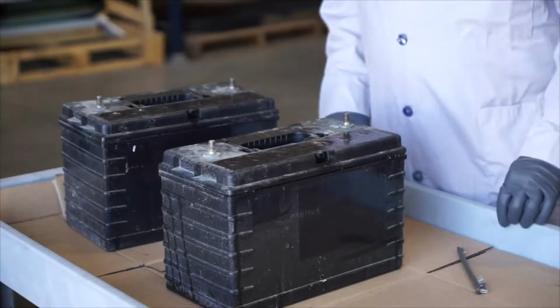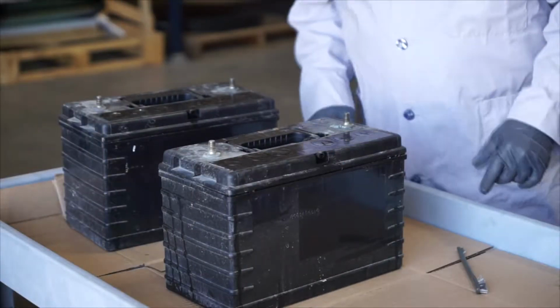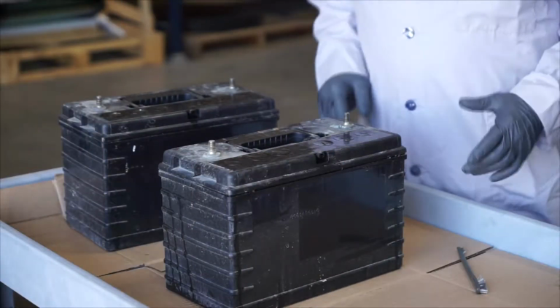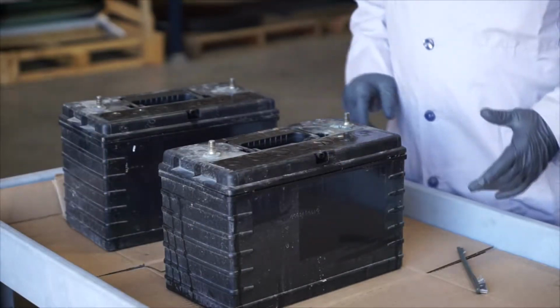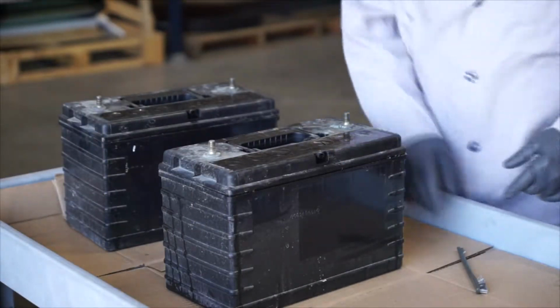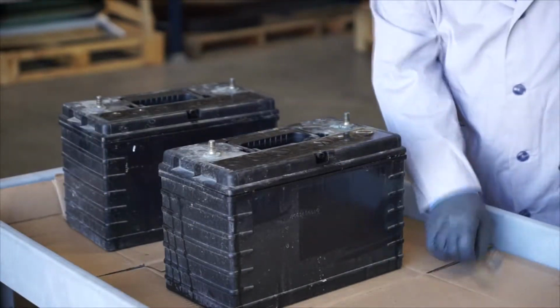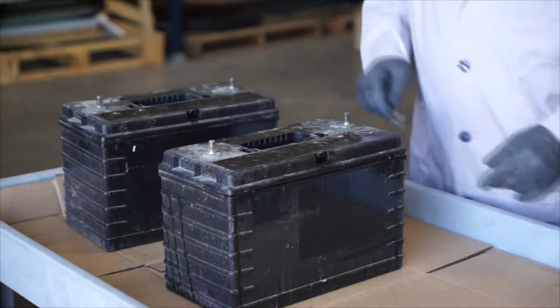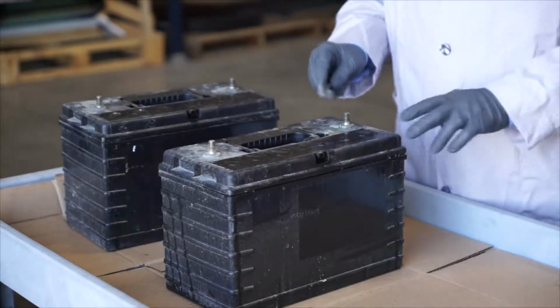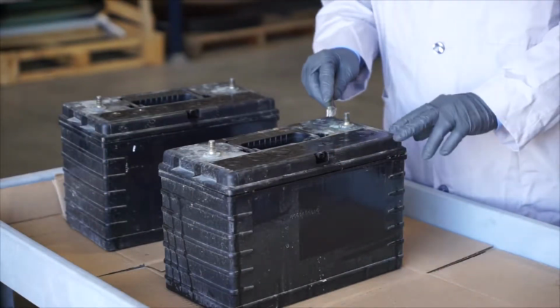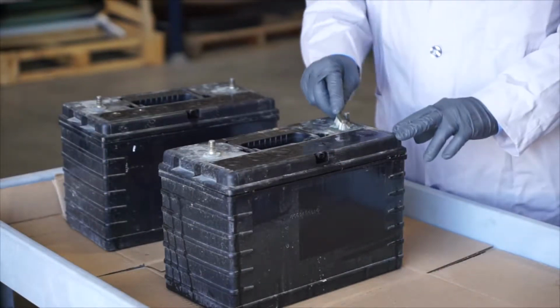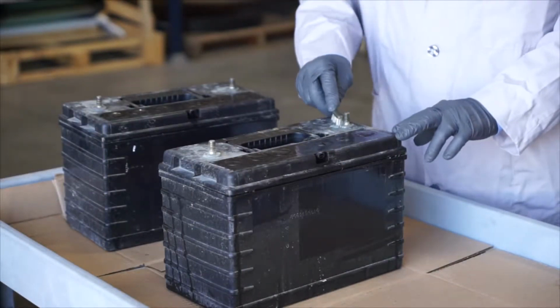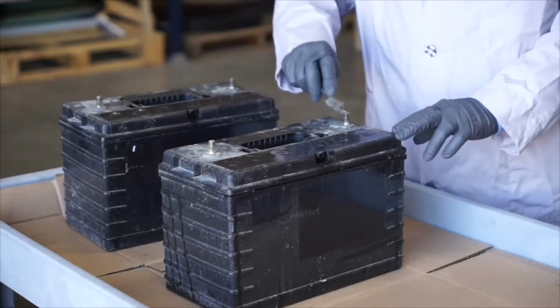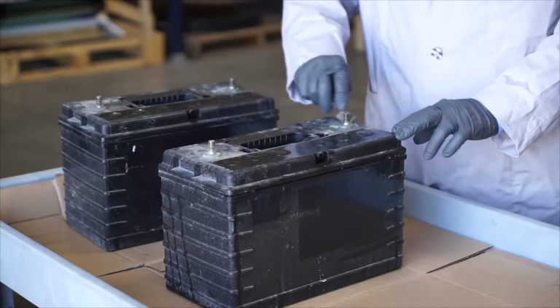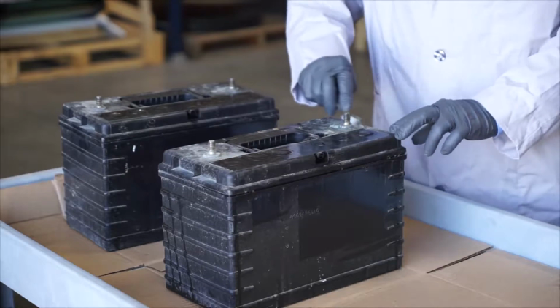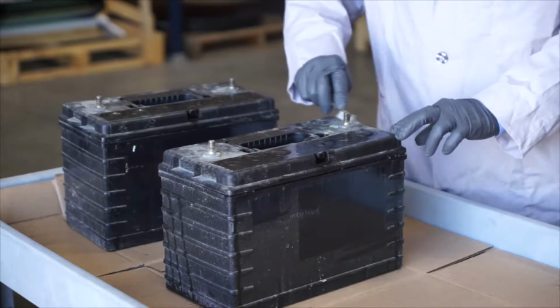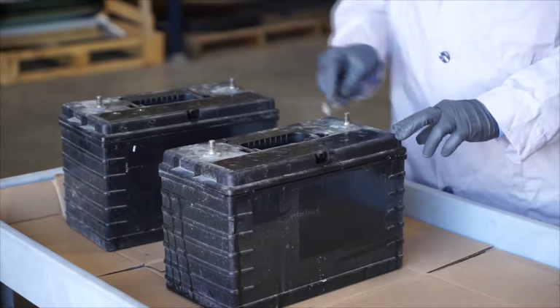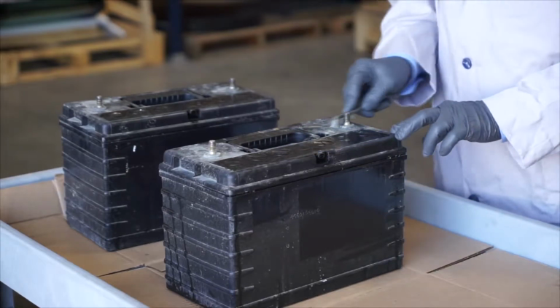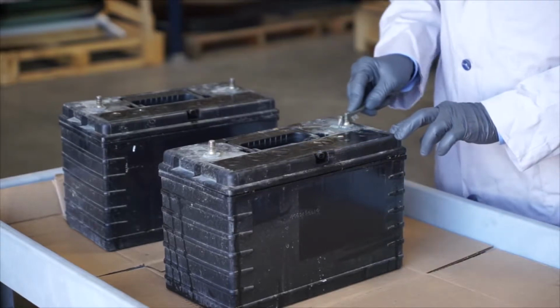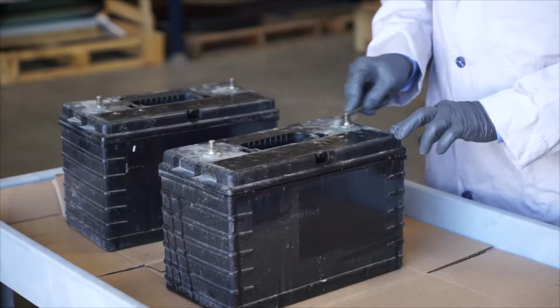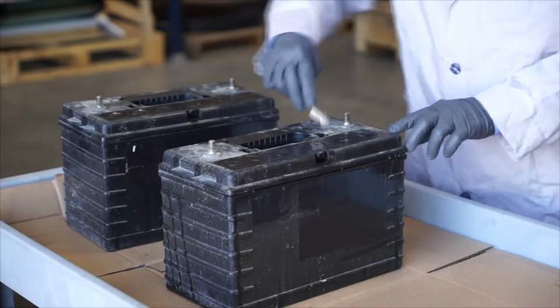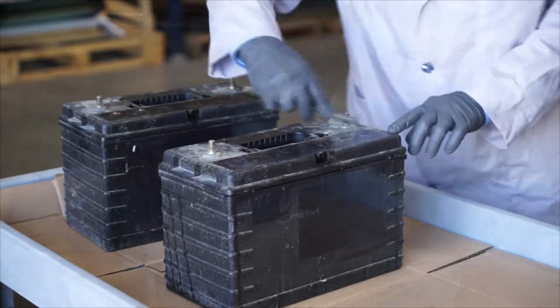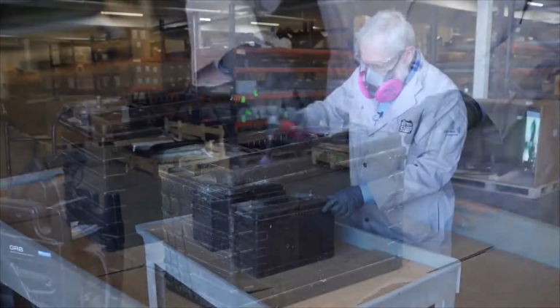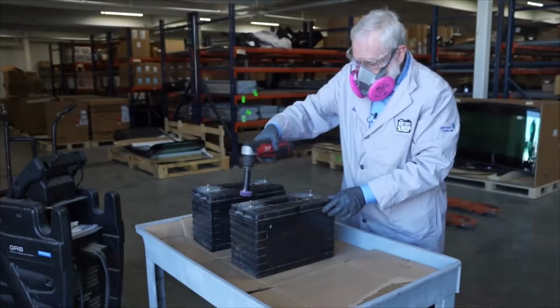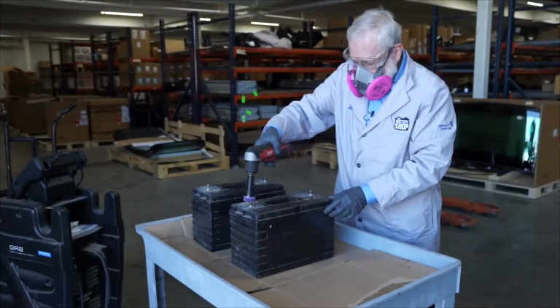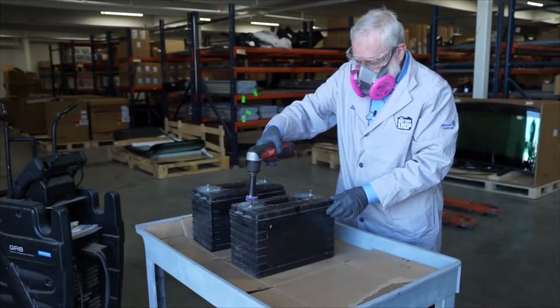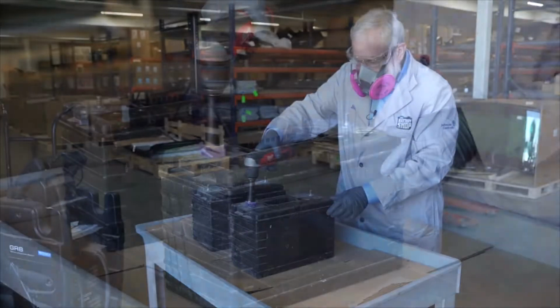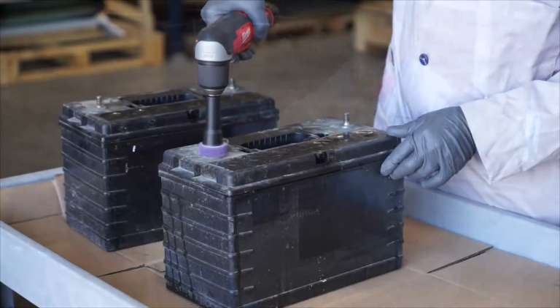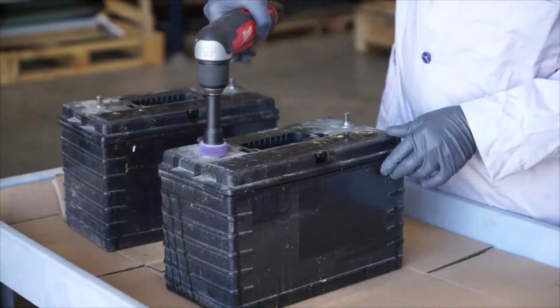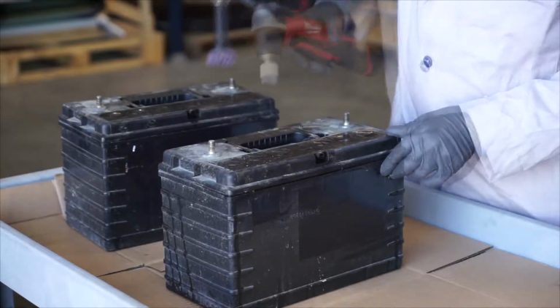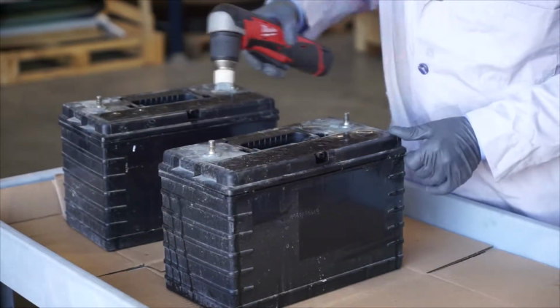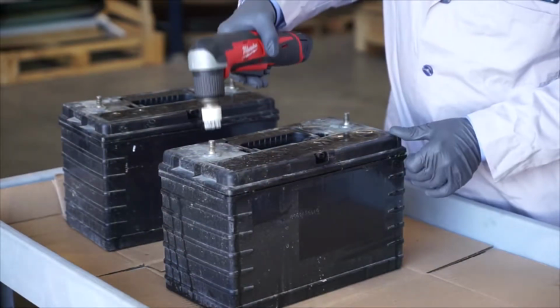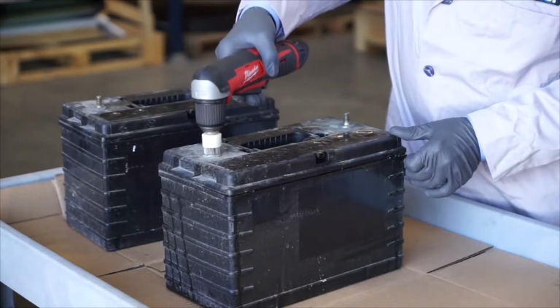The first step in testing the battery is to be sure the battery post pads are nice and clean. You can use a wire brush for that, your roll lock pad, or a powered wire brush.